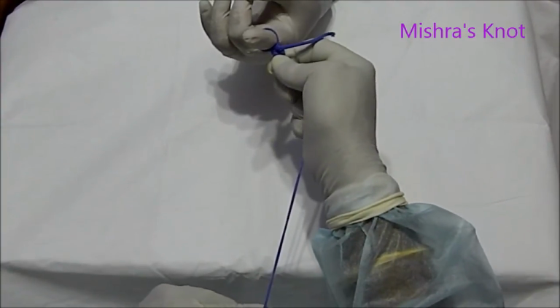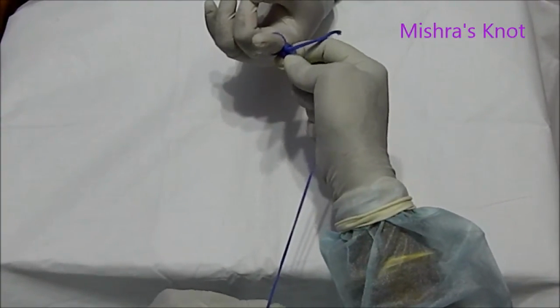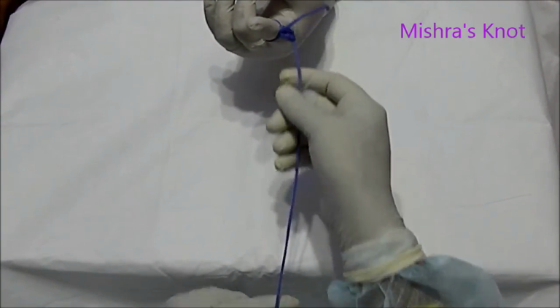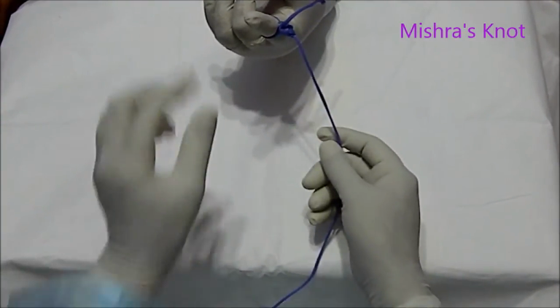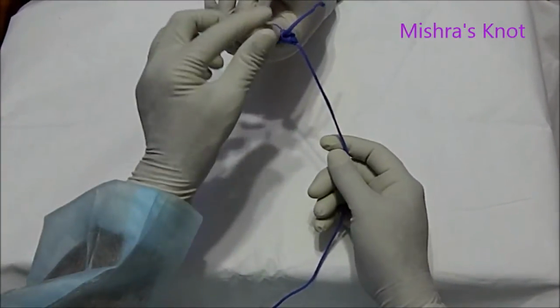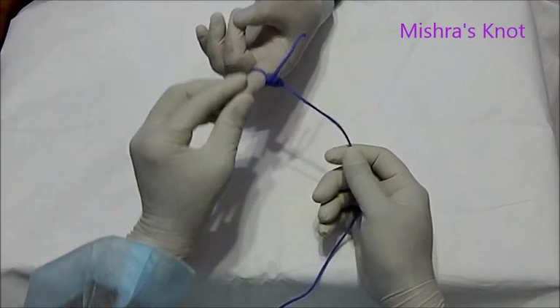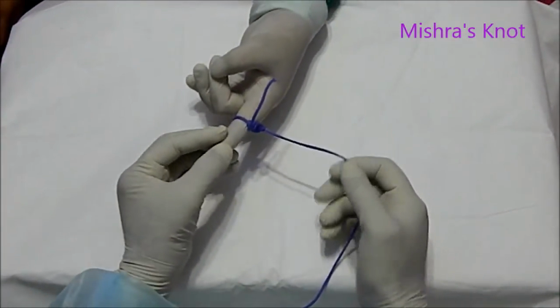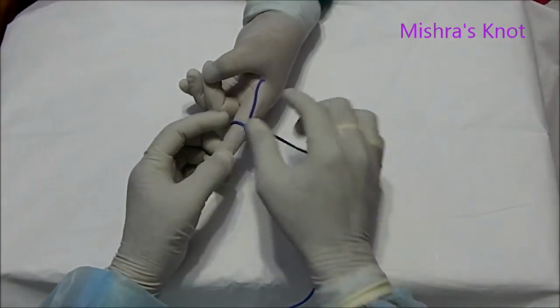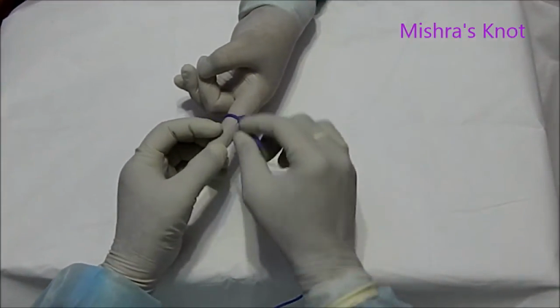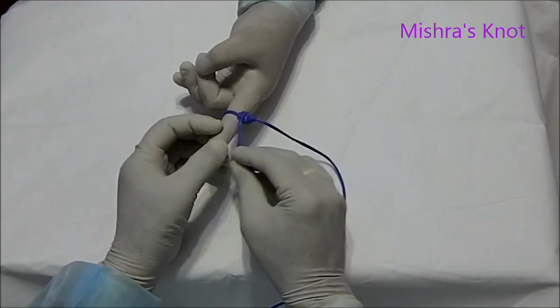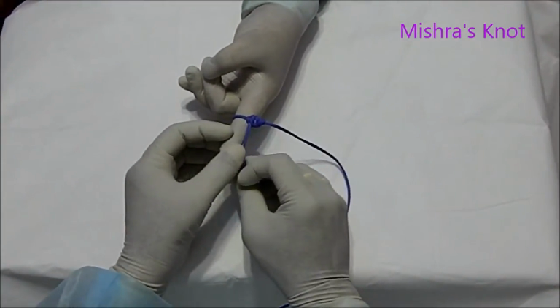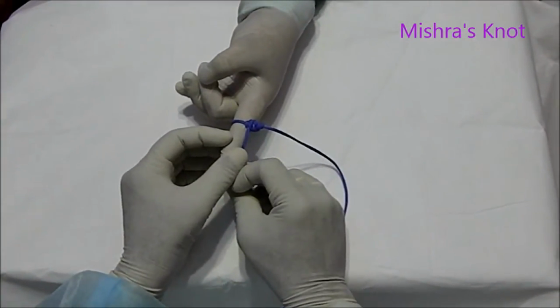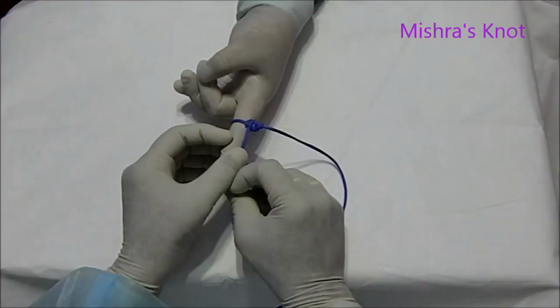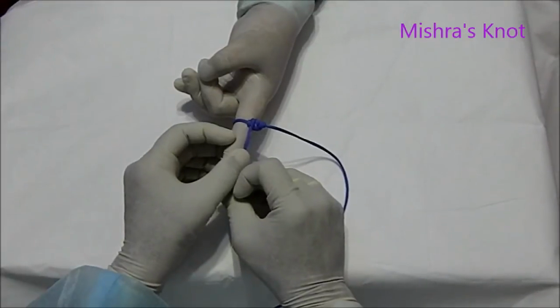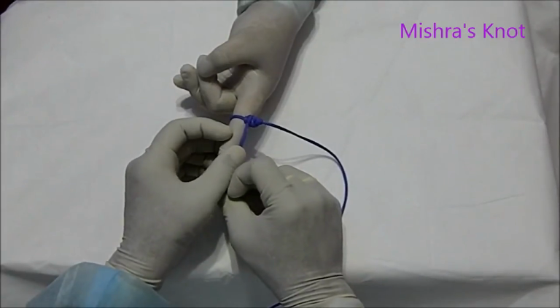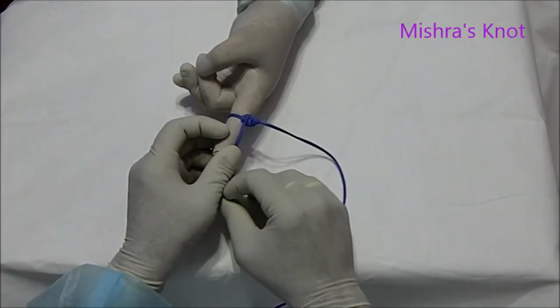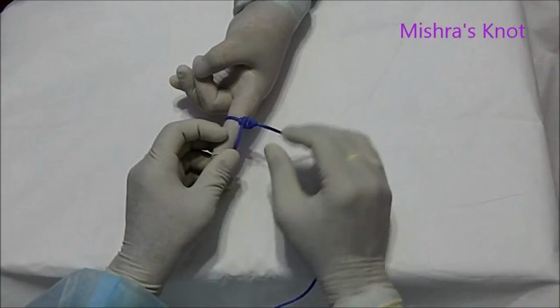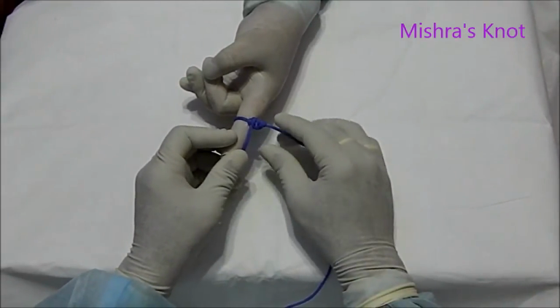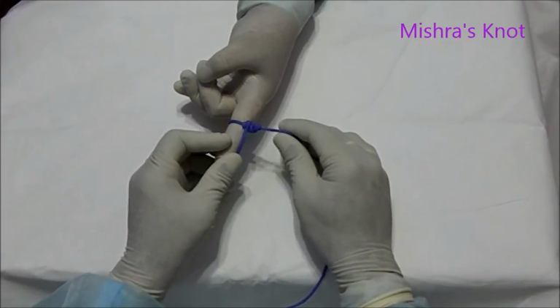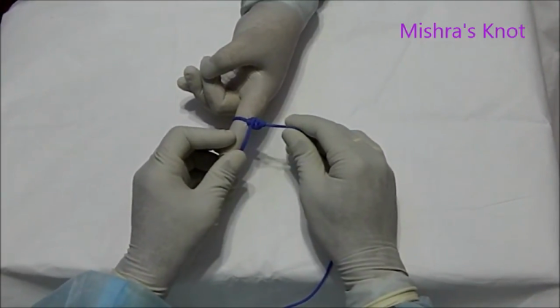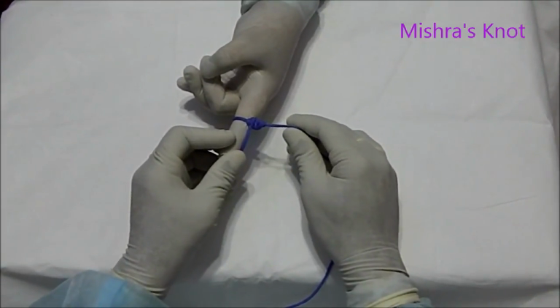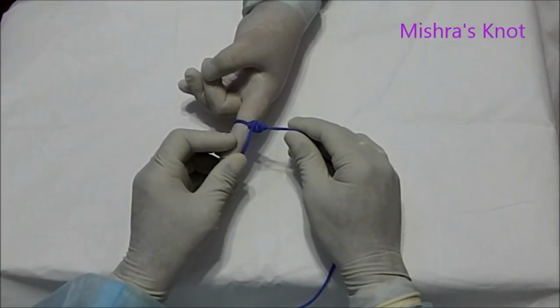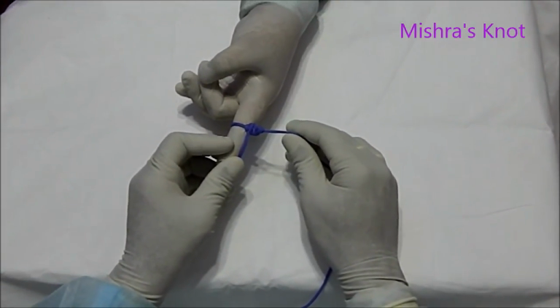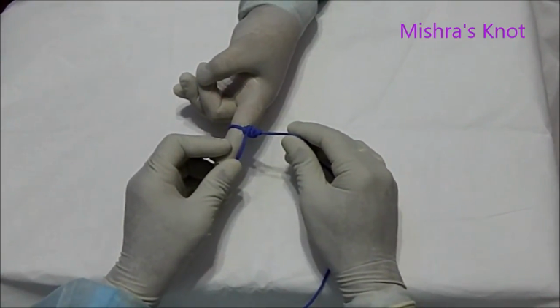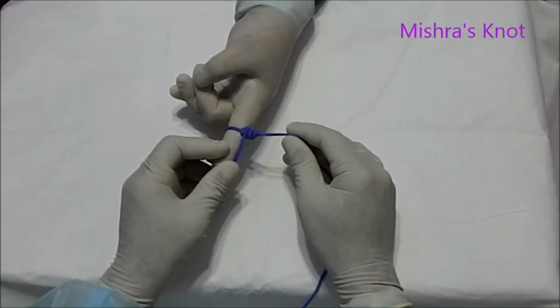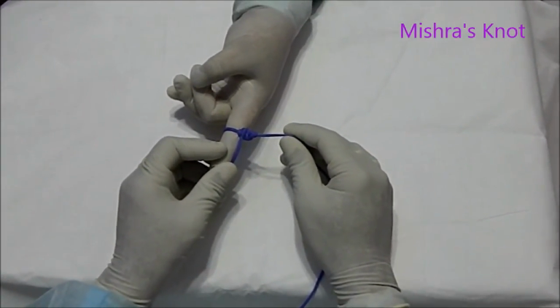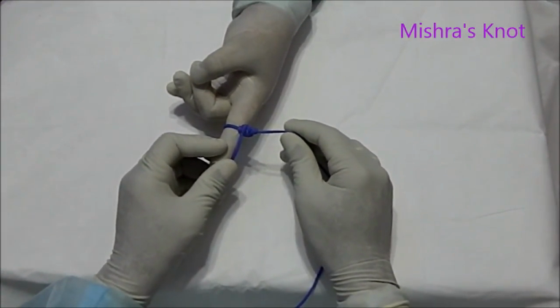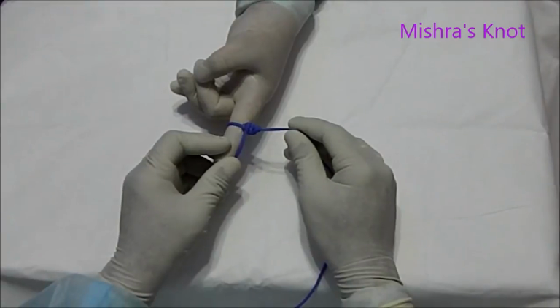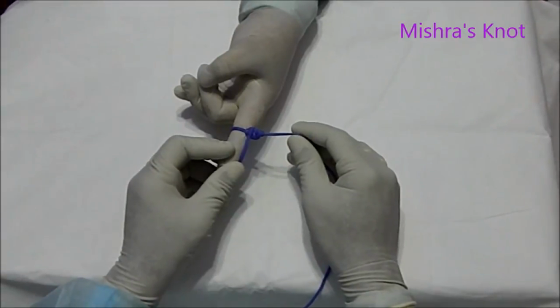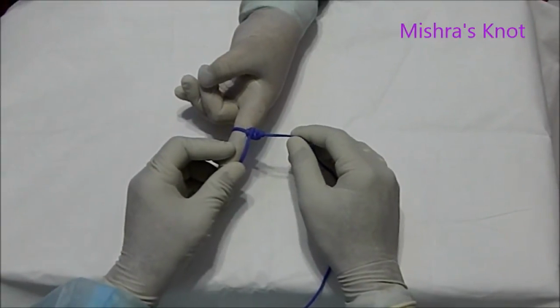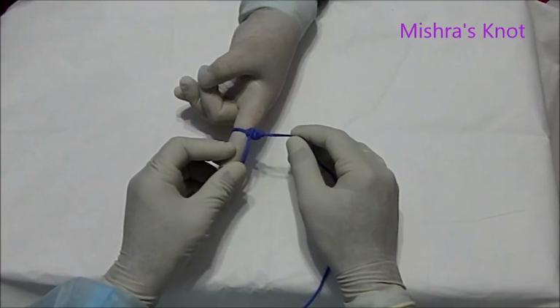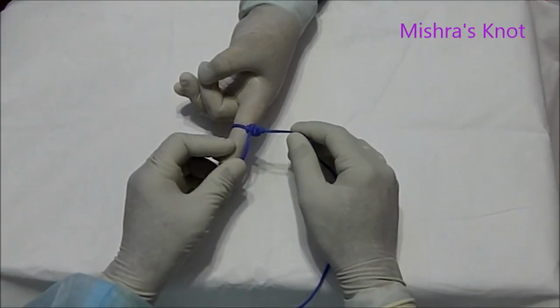This knot is comparatively very secure. It is more secure than the Milgers and Rodgers knot.